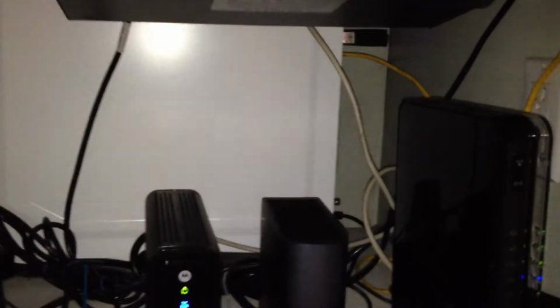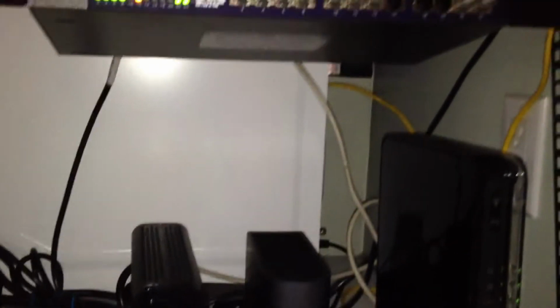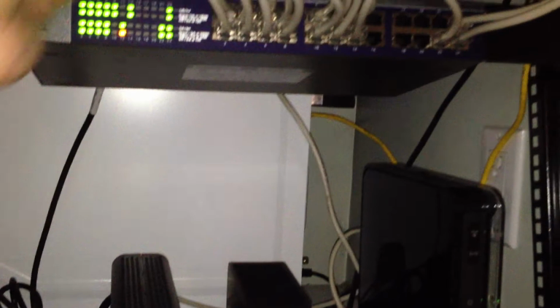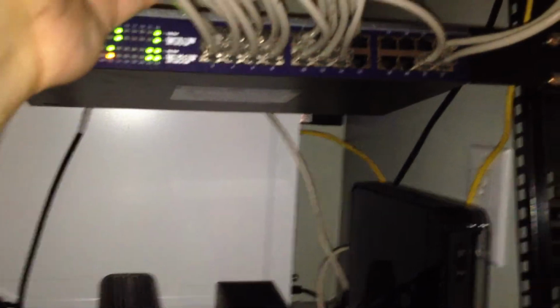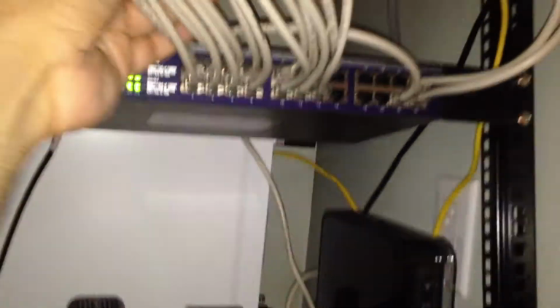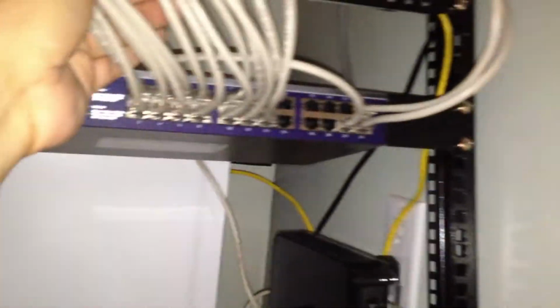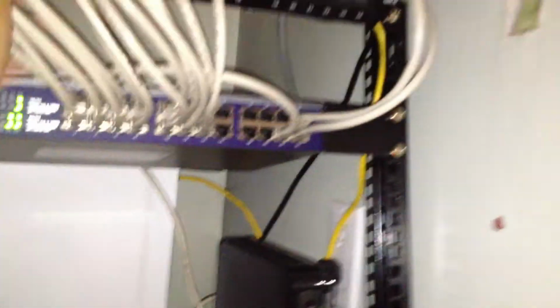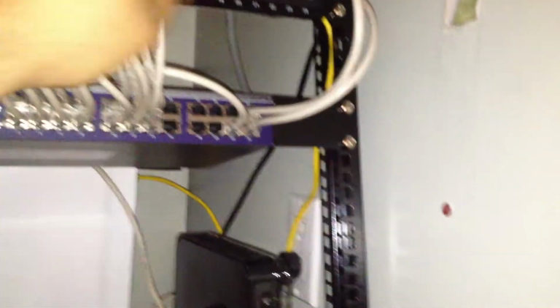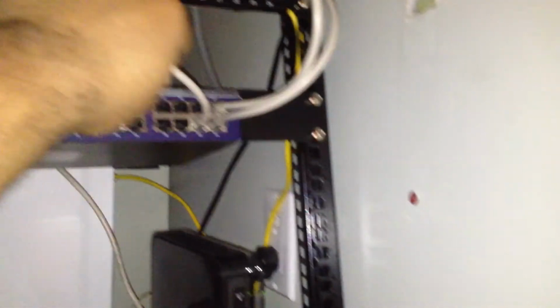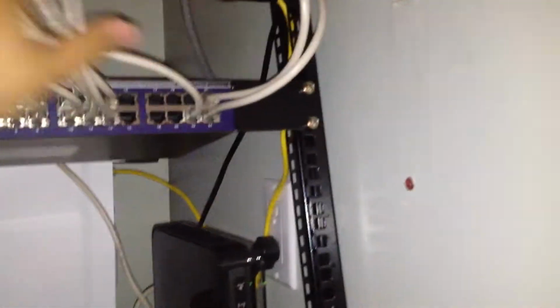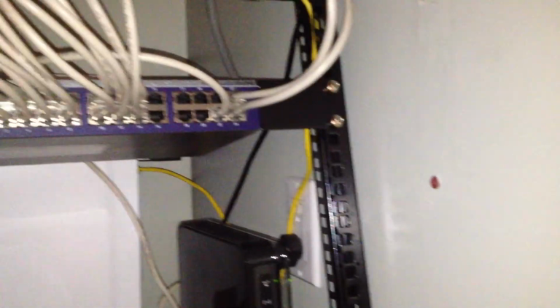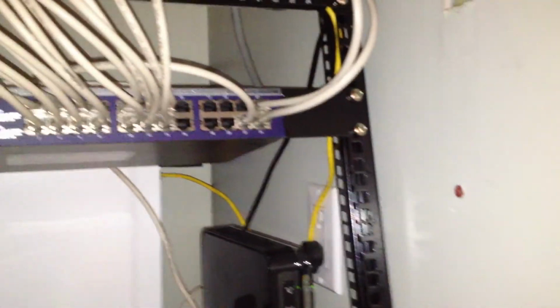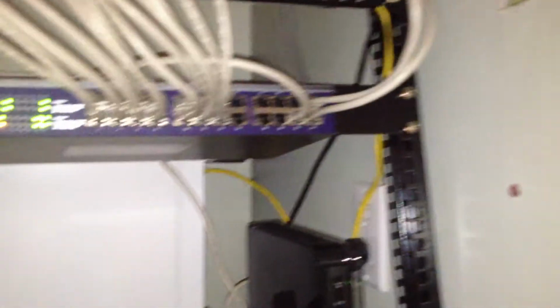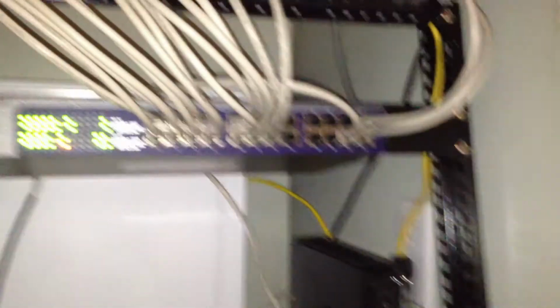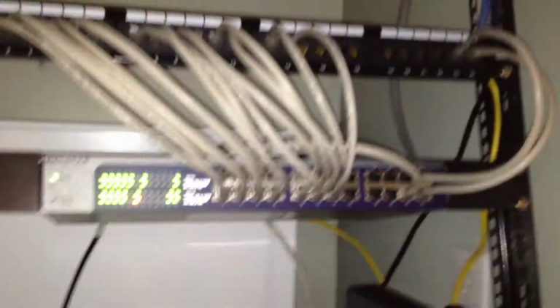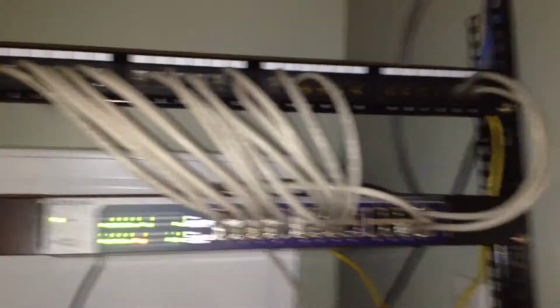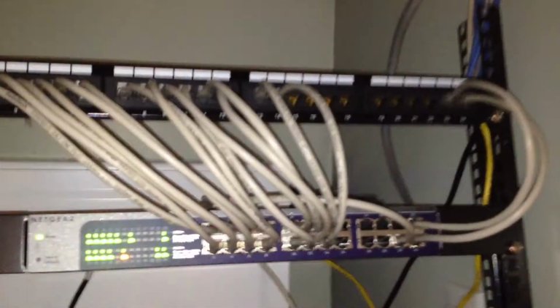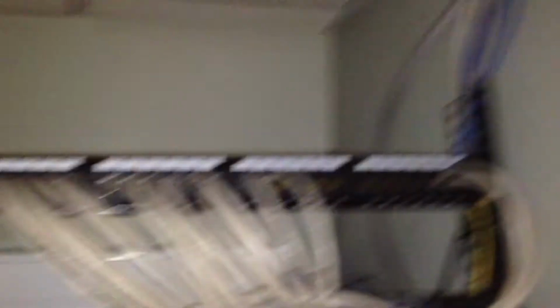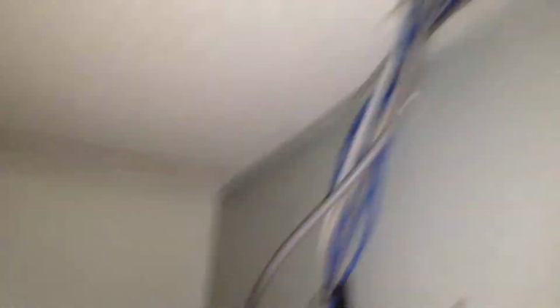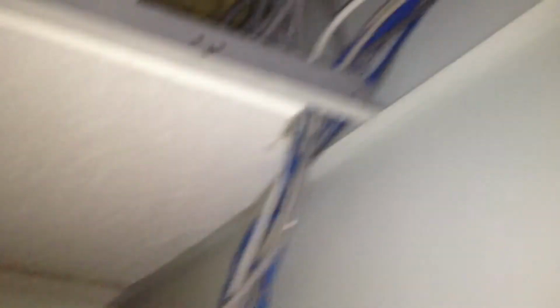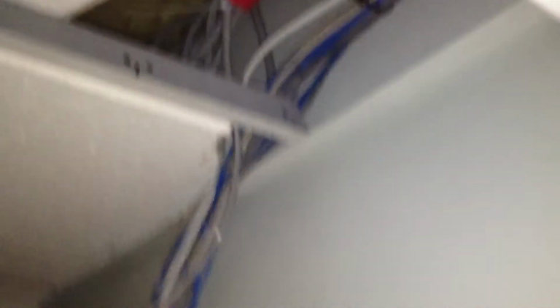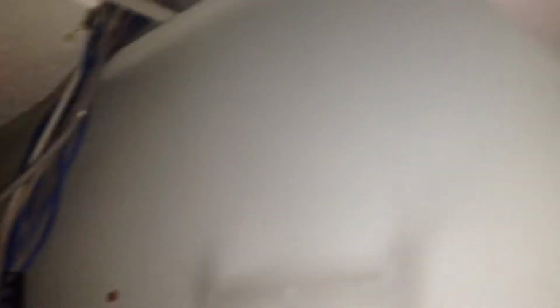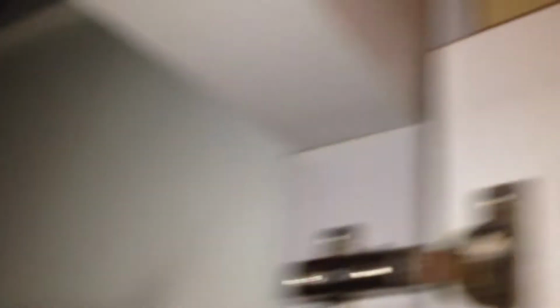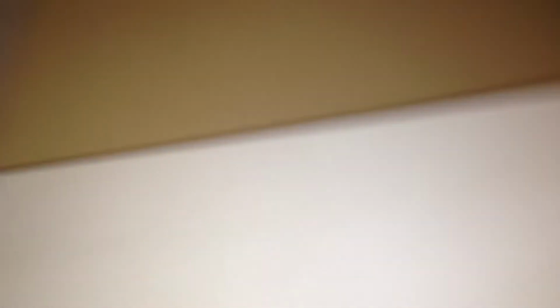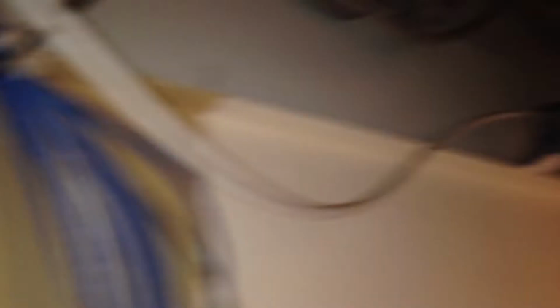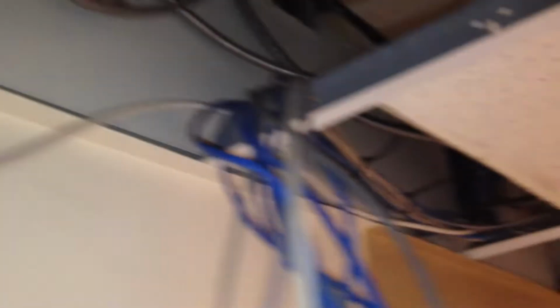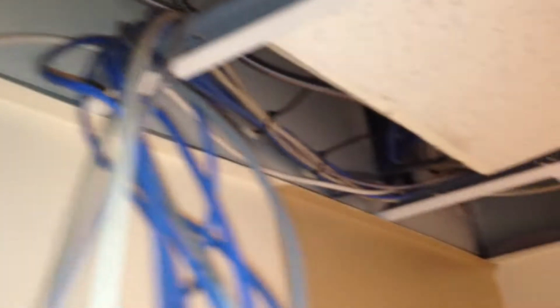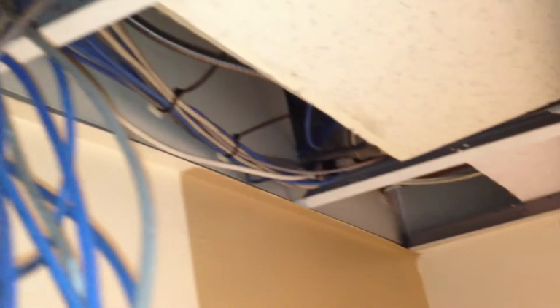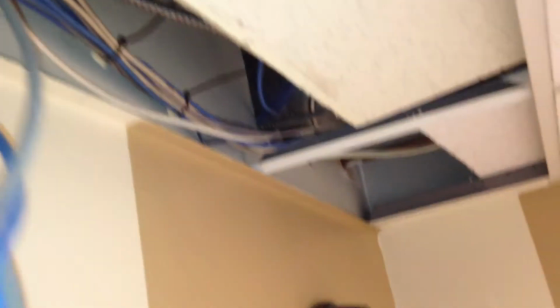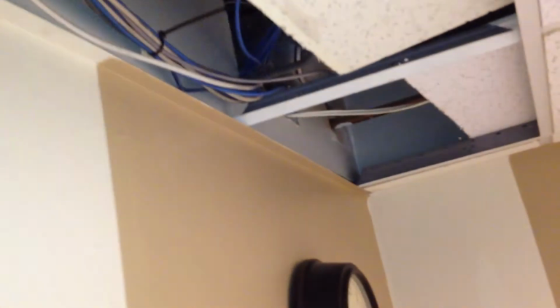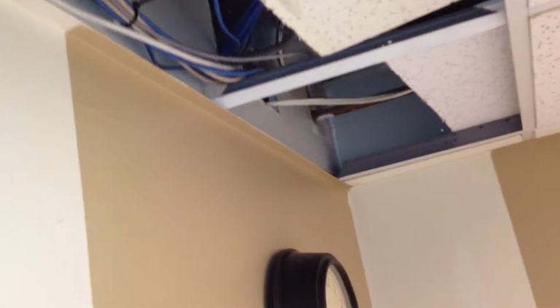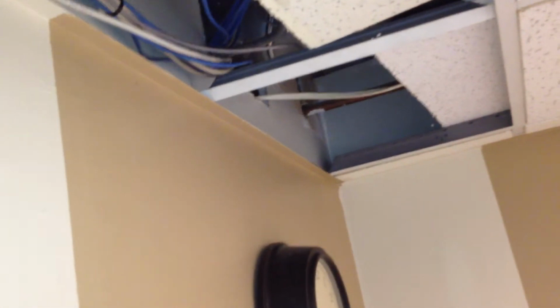That's pretty much it, guys. I hope you liked my little work here. I think it came out awesome, I love it. Now I just have to close up a bunch of panels in the ceiling.